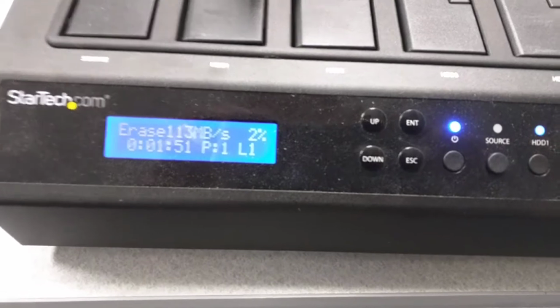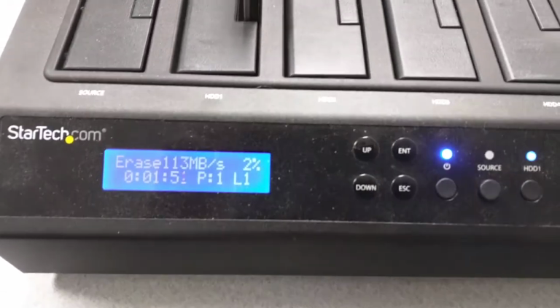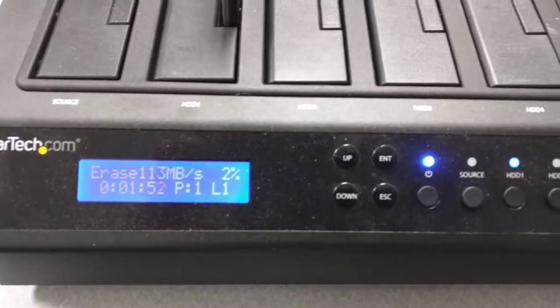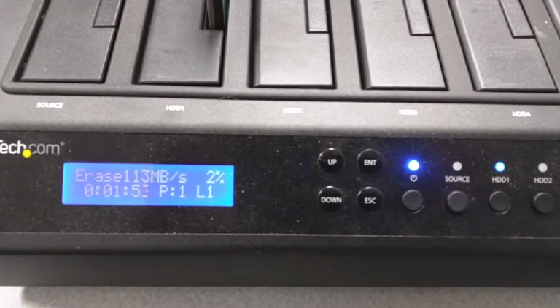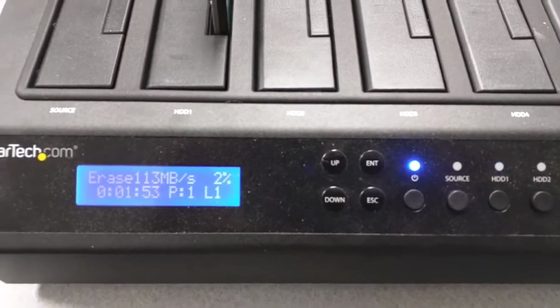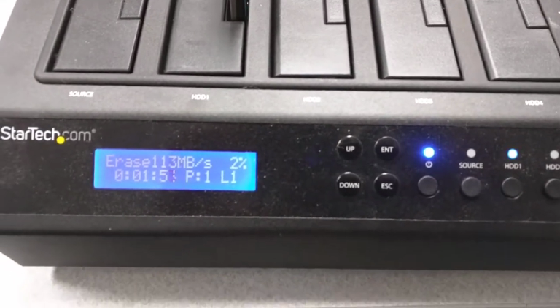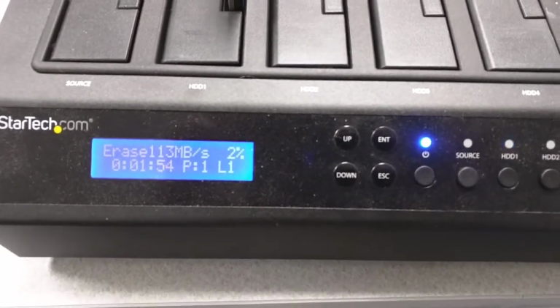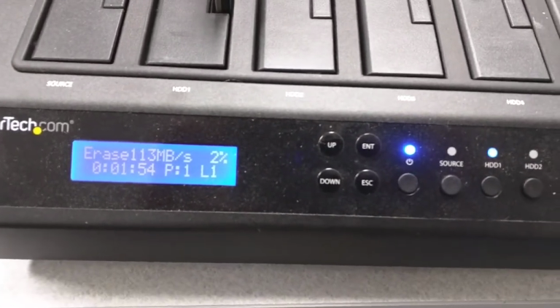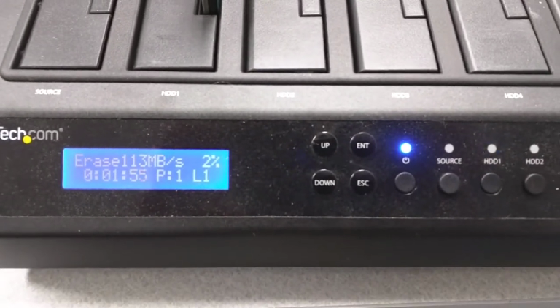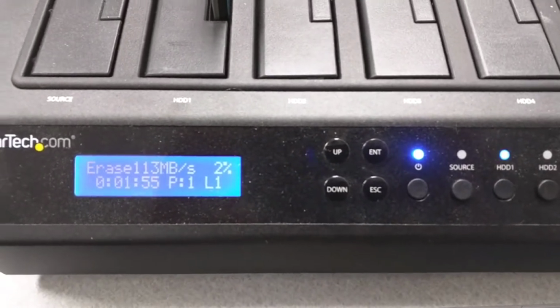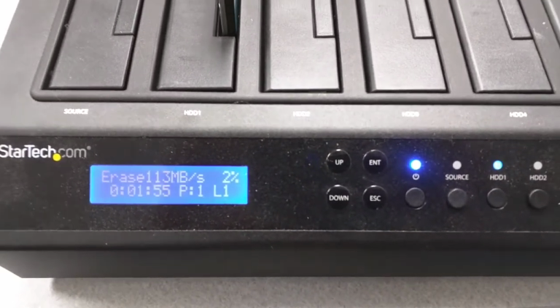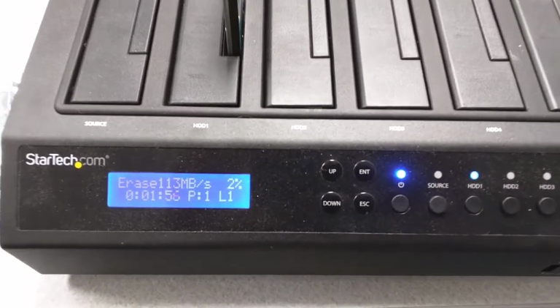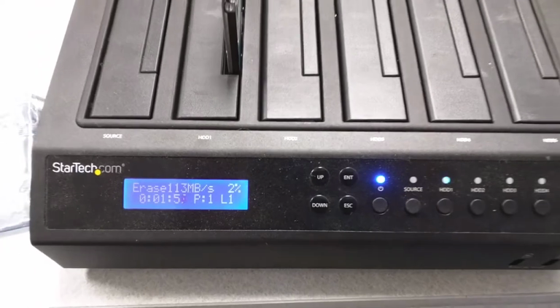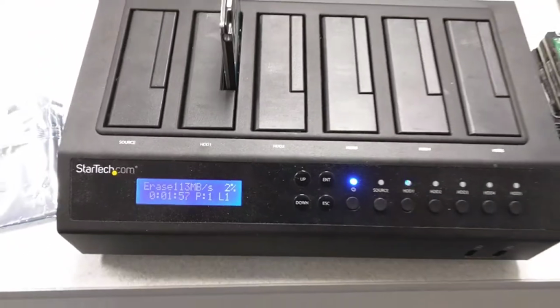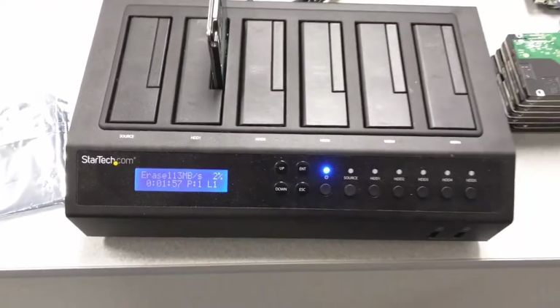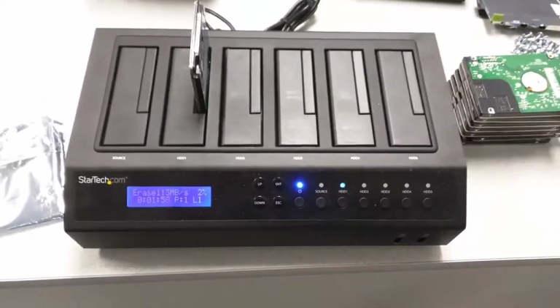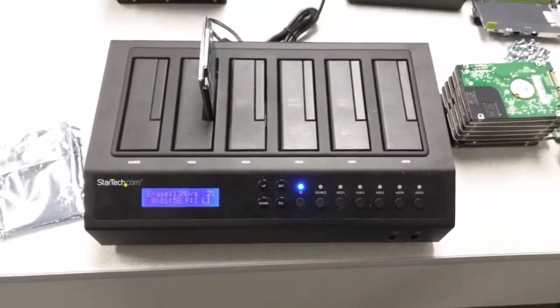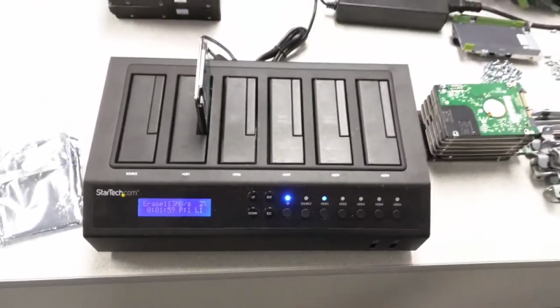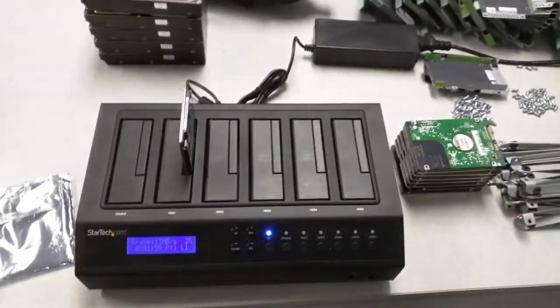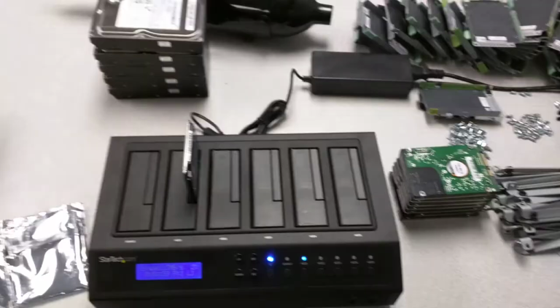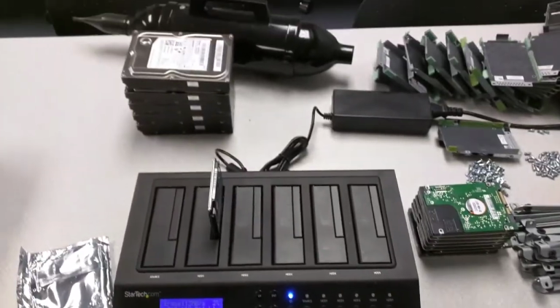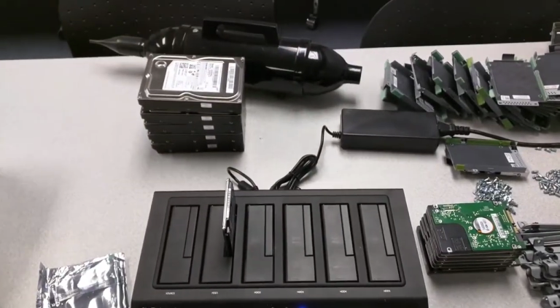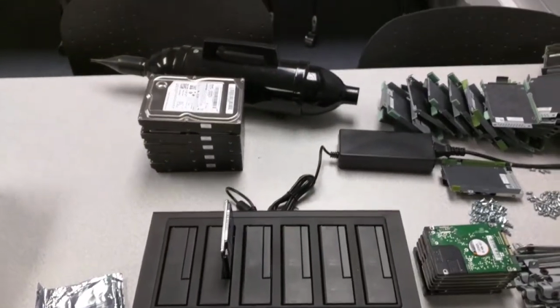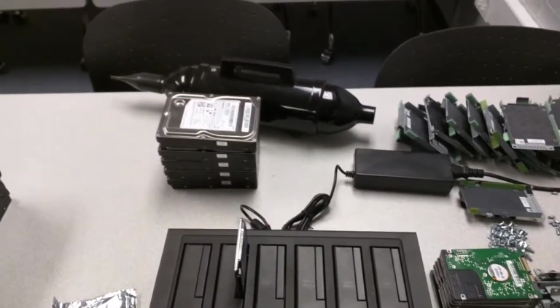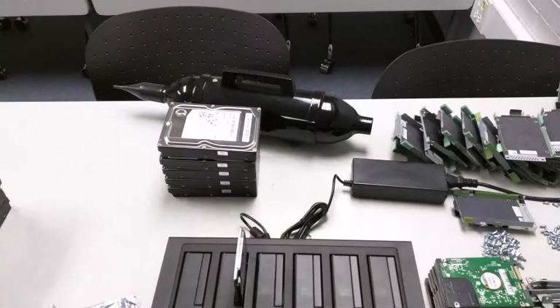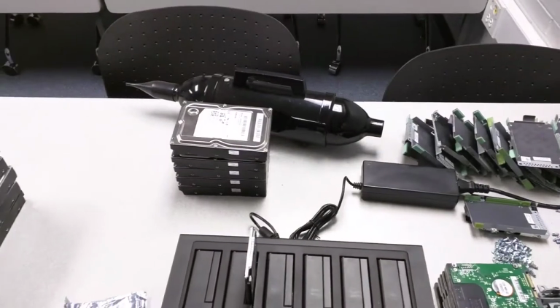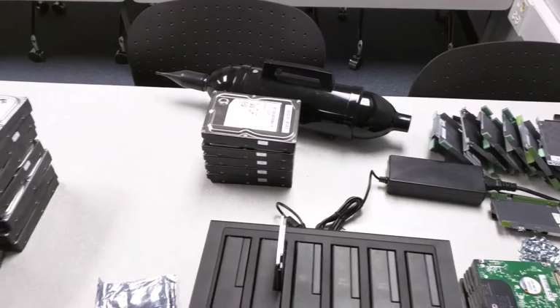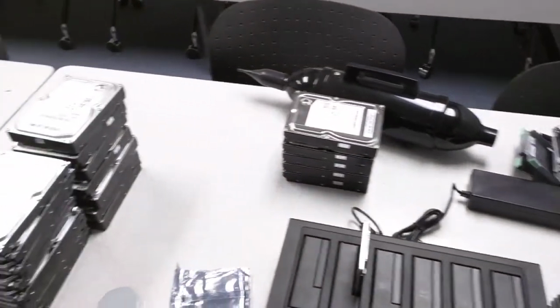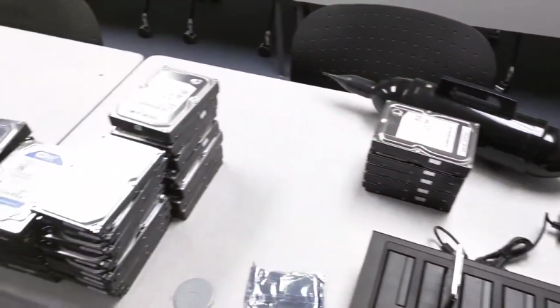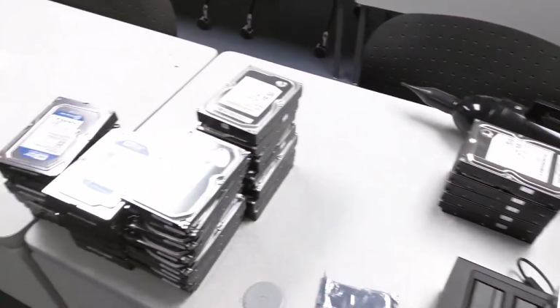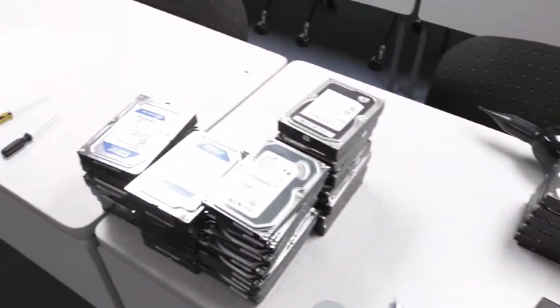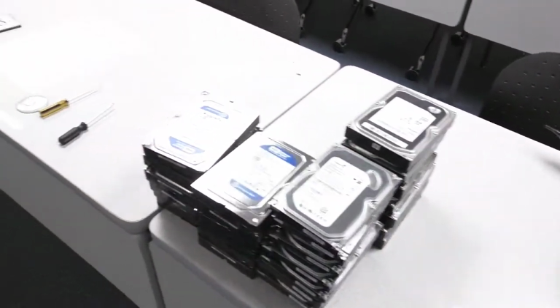I think there's also a compare function where you can compare drives. We're actually using it to erase hard drives here at work, and I'm just gonna pan around and let you see the number of hard drives we're going through.